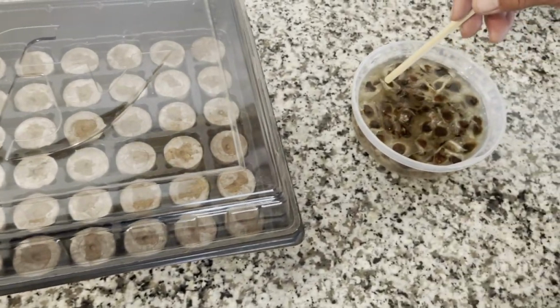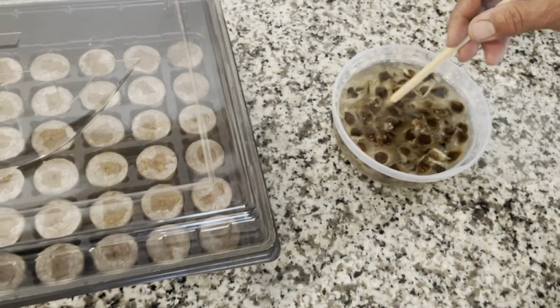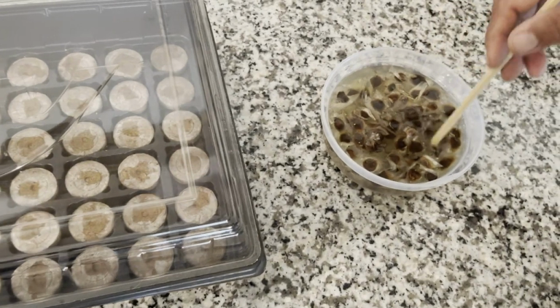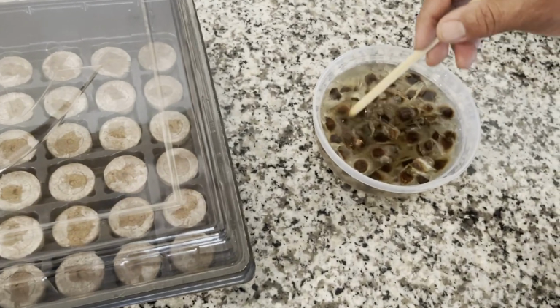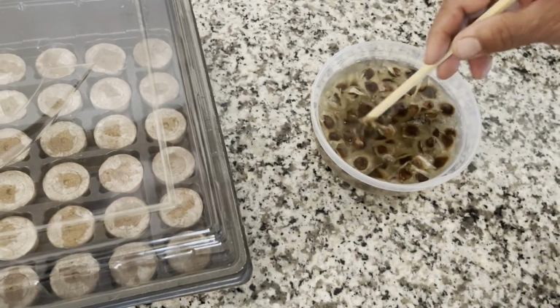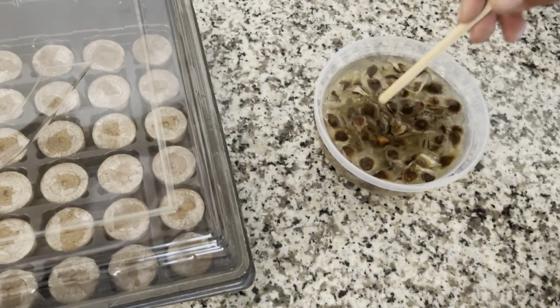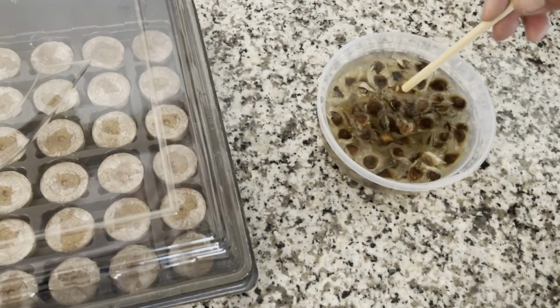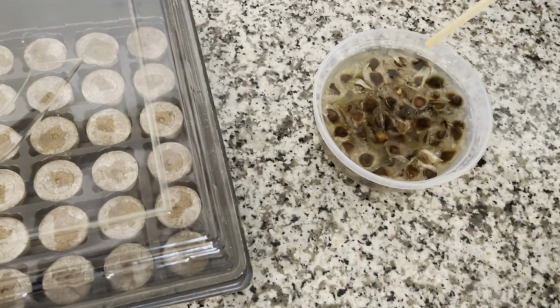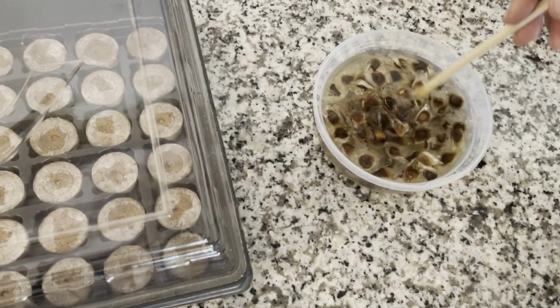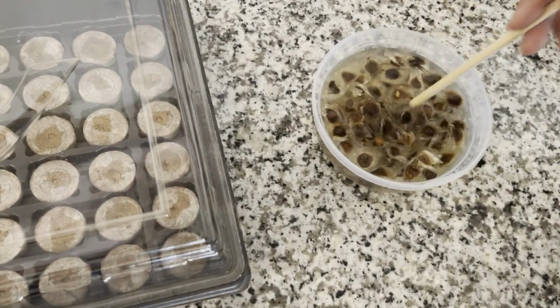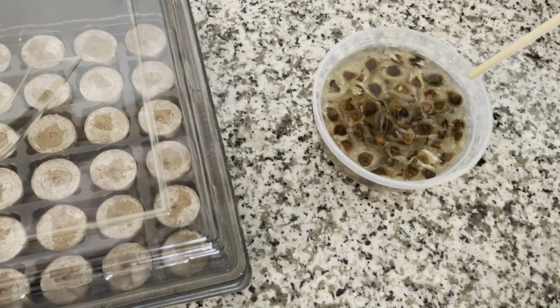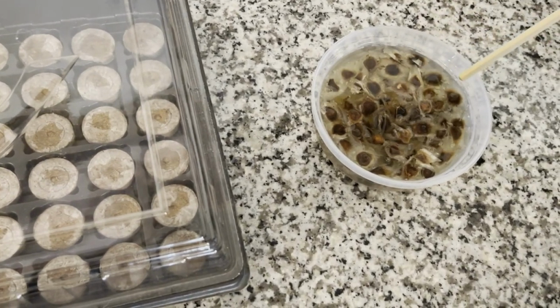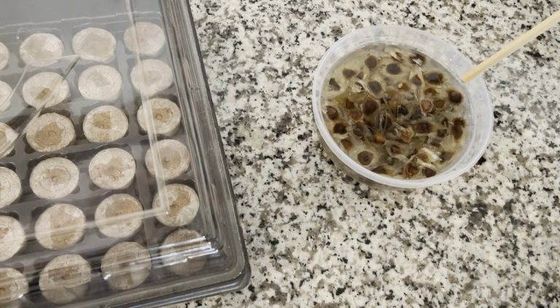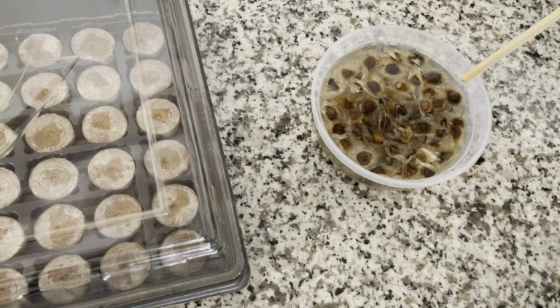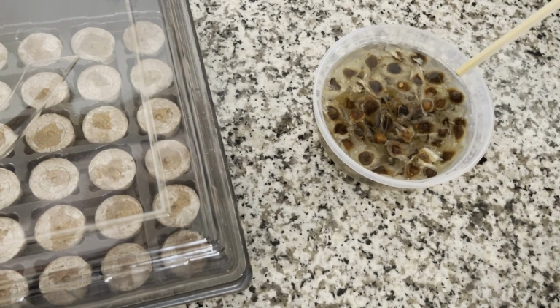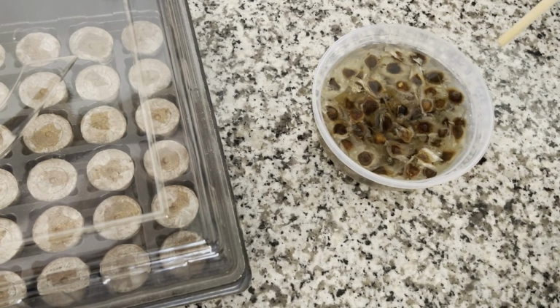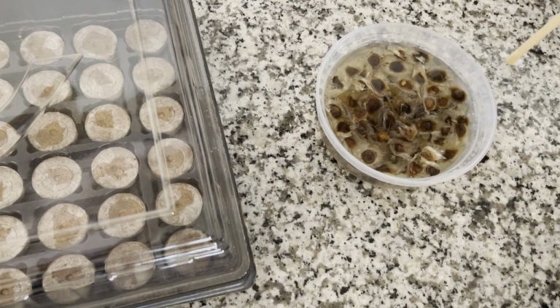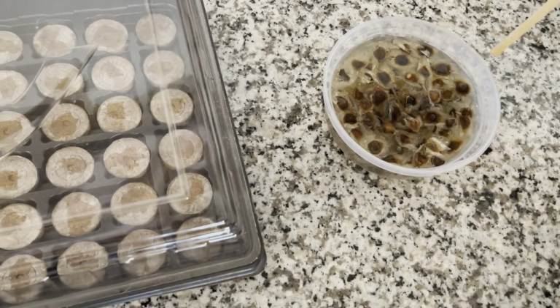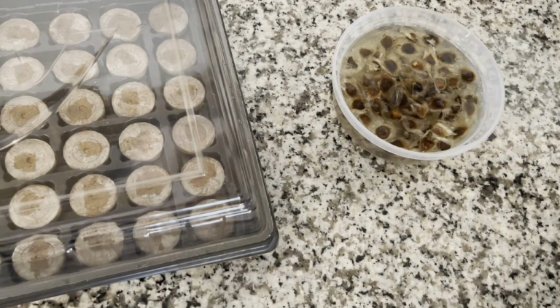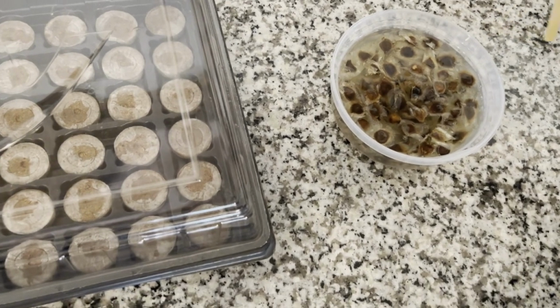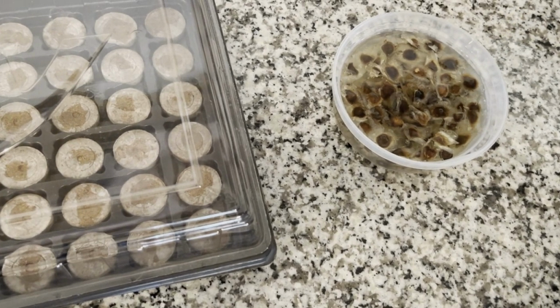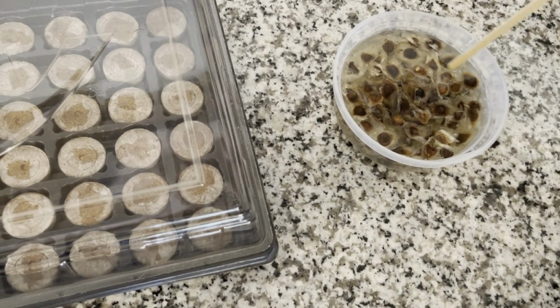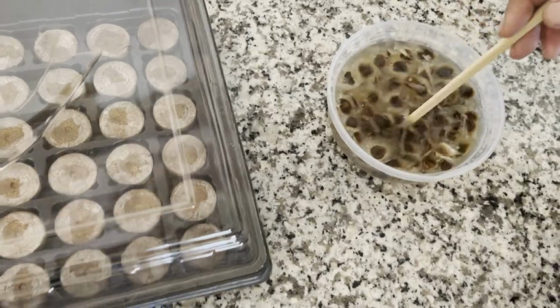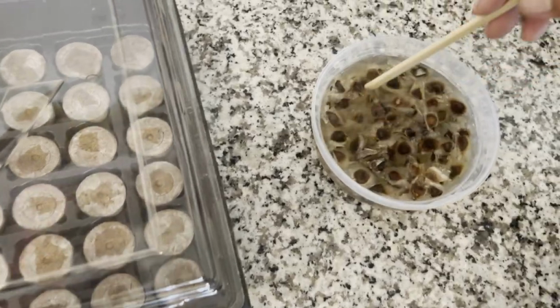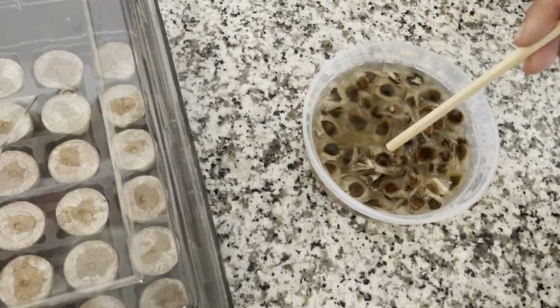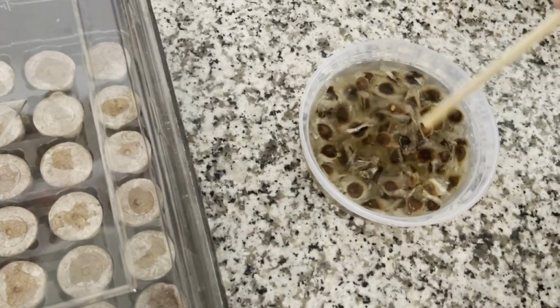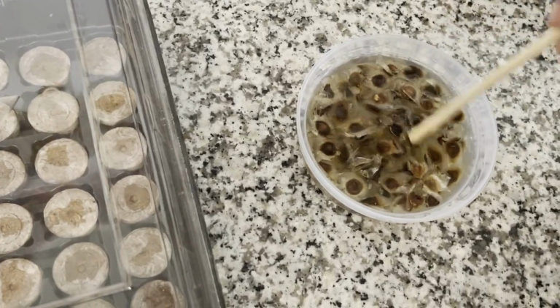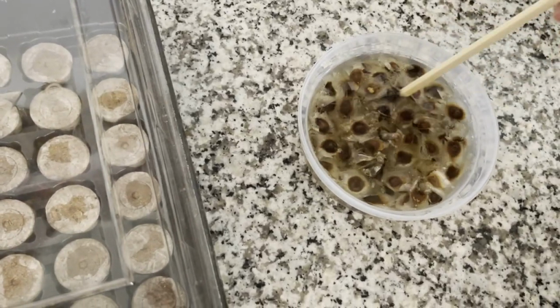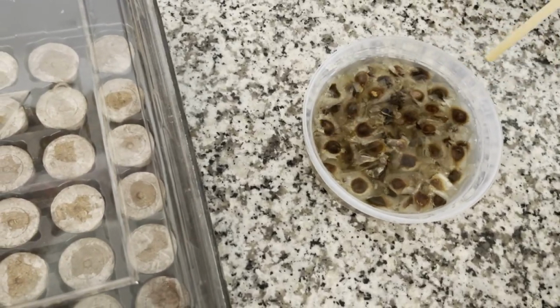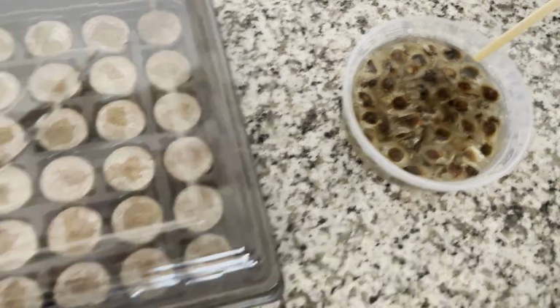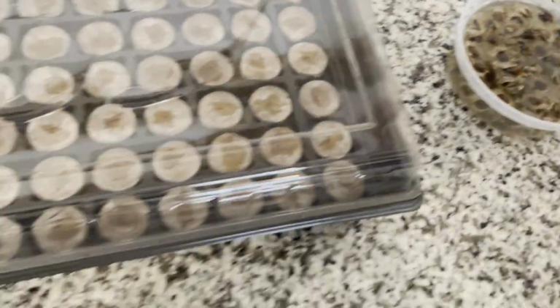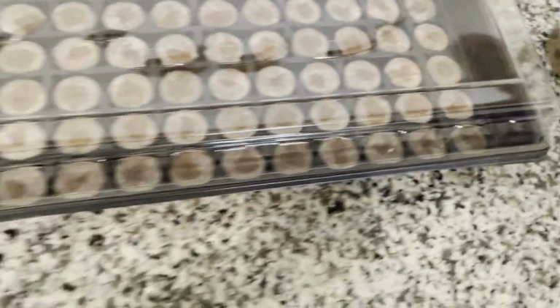Moringa seeds — Malunggay seeds — soaked overnight. Is it warm water or just cold water? Warm water. Good warm water. Germinate in germinating tray.